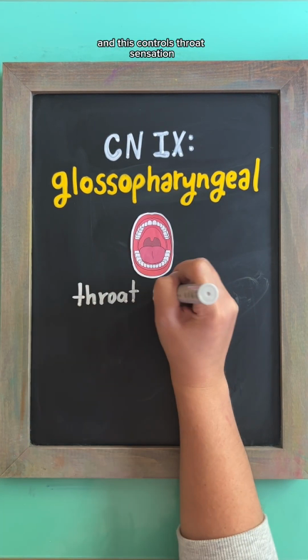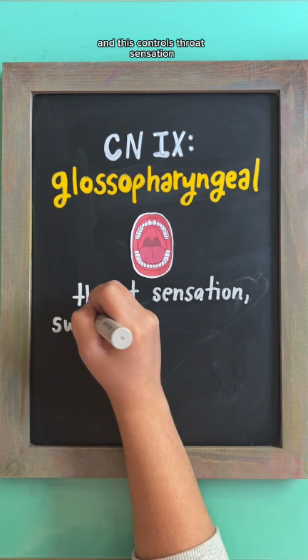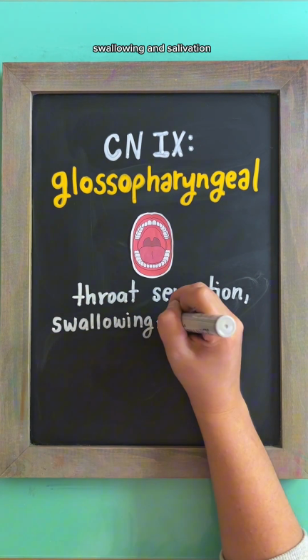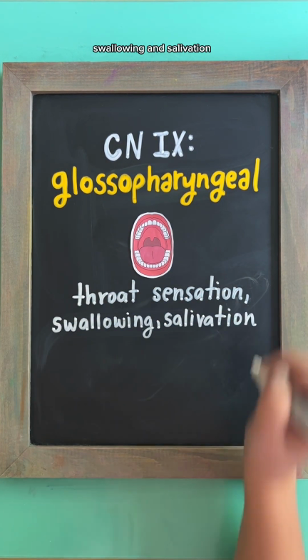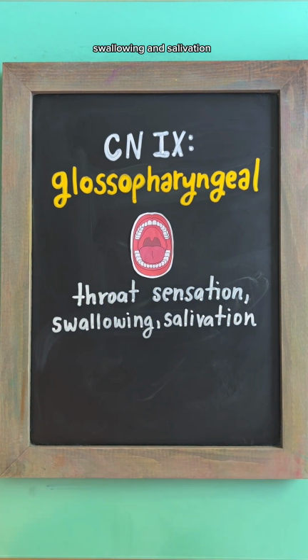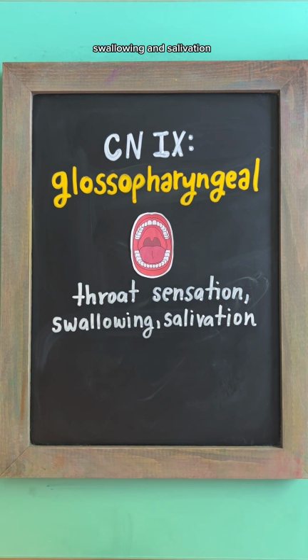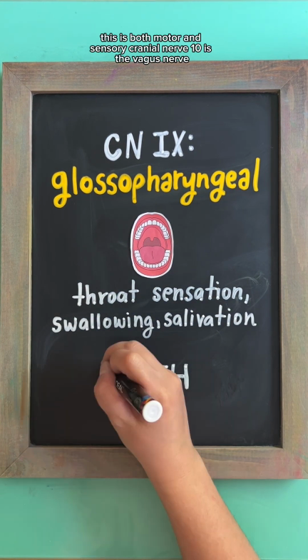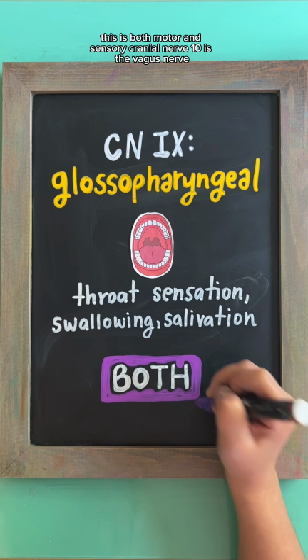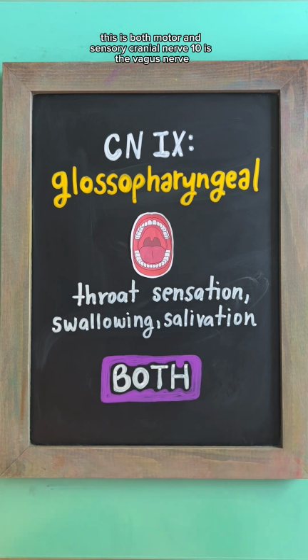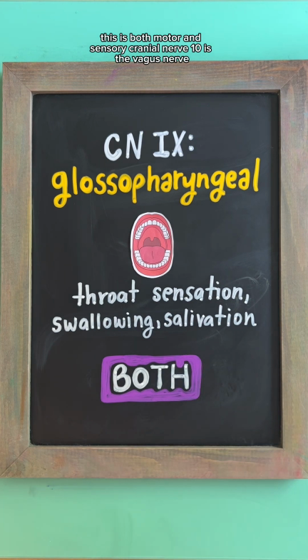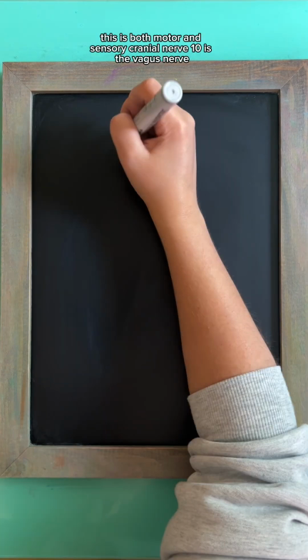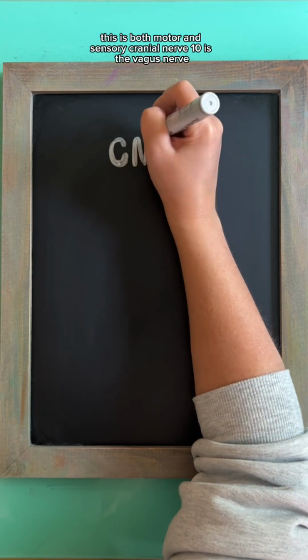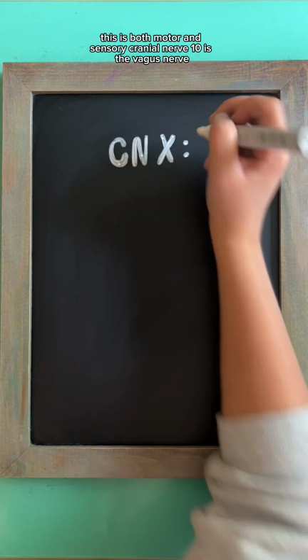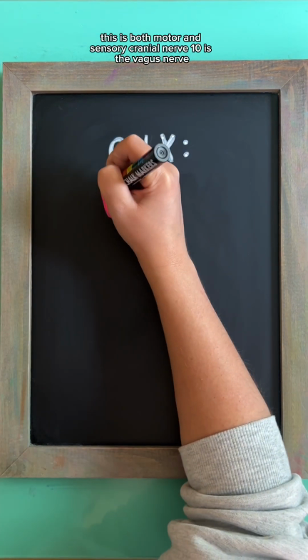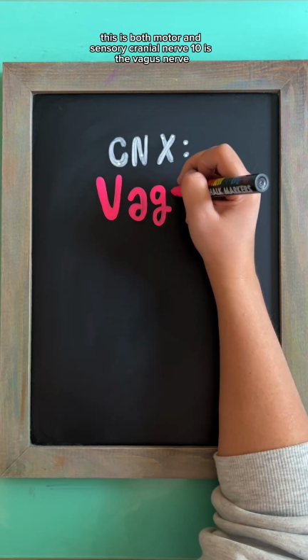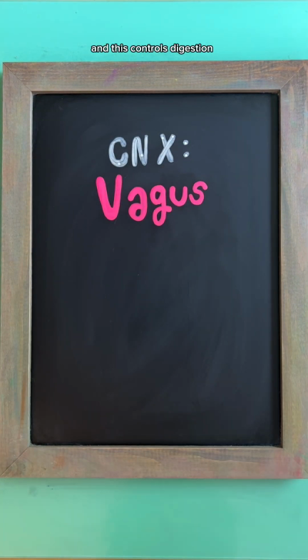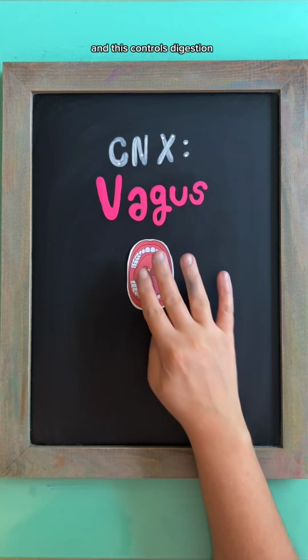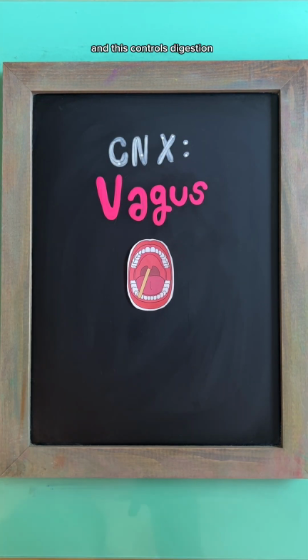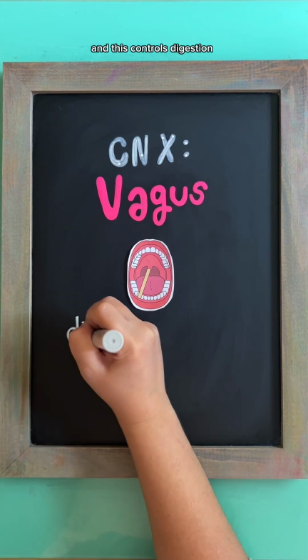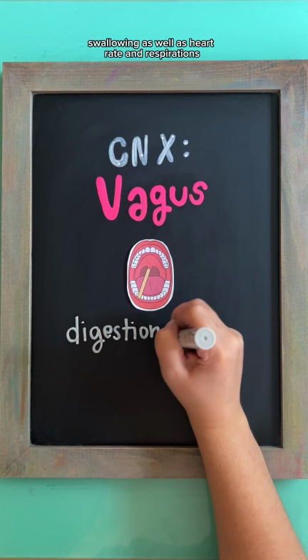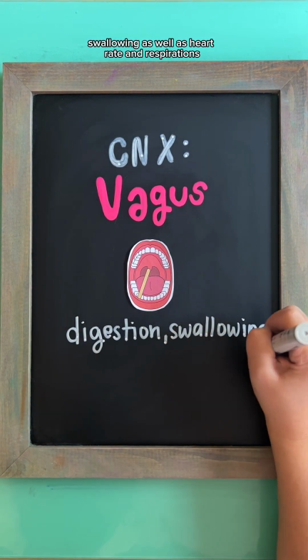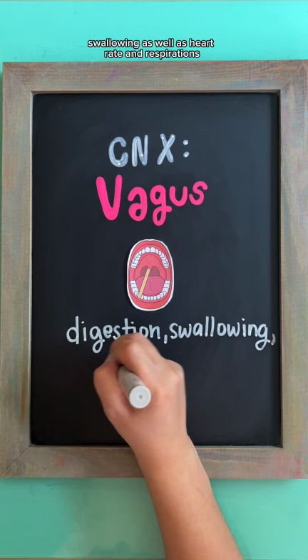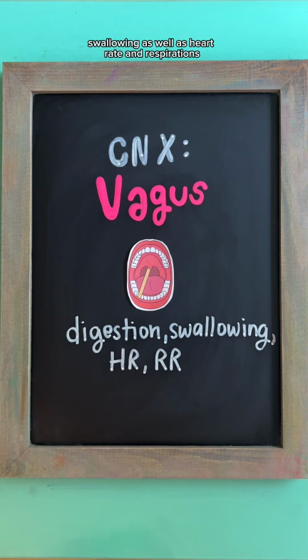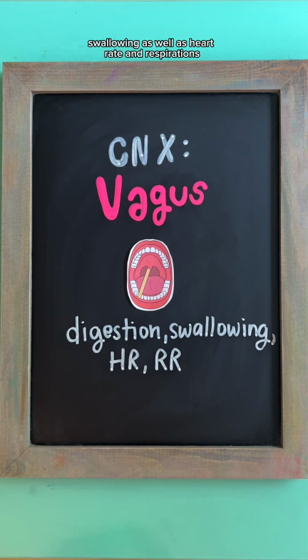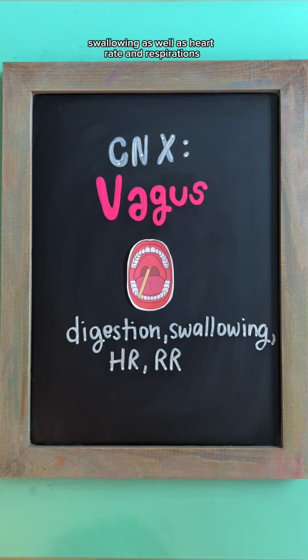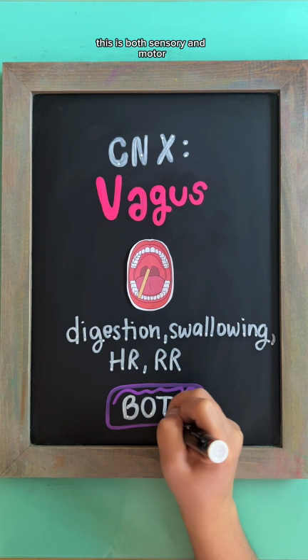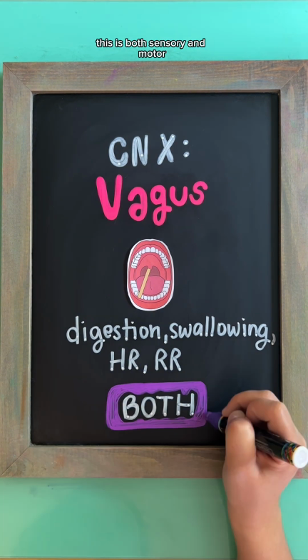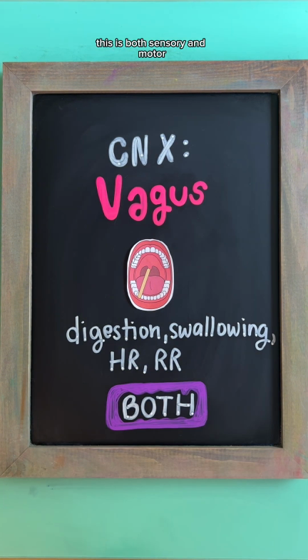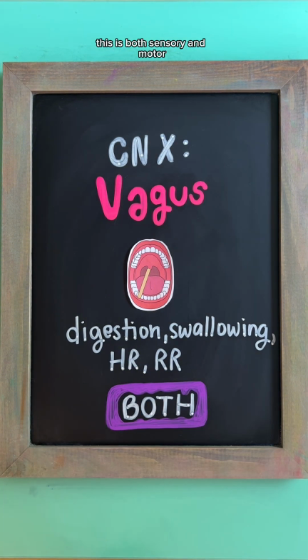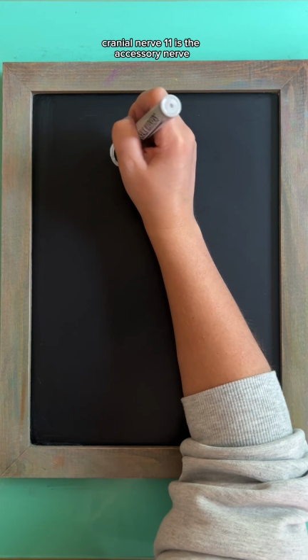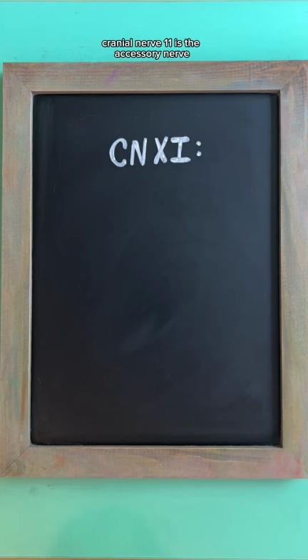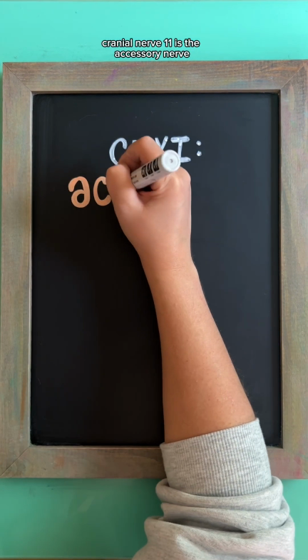Cranial nerve nine is the glossopharyngeal nerve, which controls throat sensation, swallowing, and salivation. This is both motor and sensory. Cranial nerve ten is the vagus nerve, which controls digestion, swallowing, heart rate, and respirations. This is both sensory and motor.